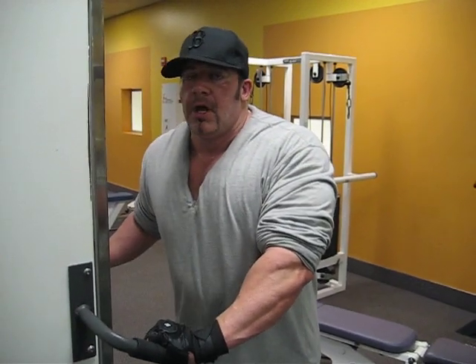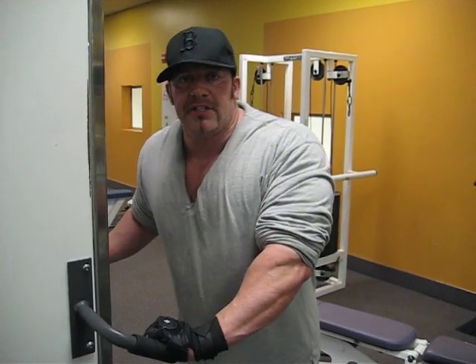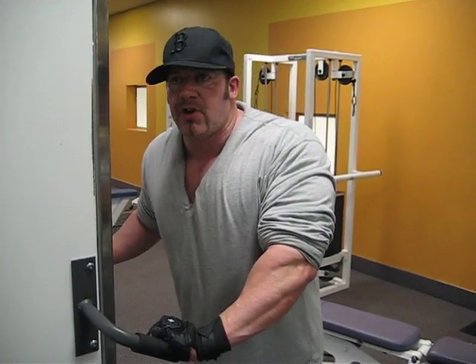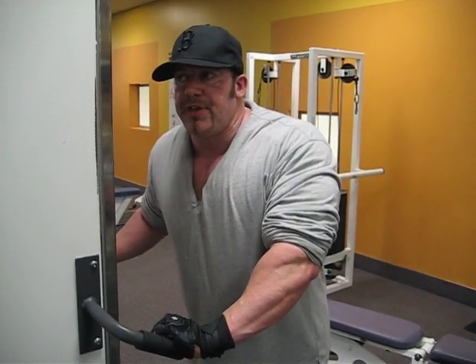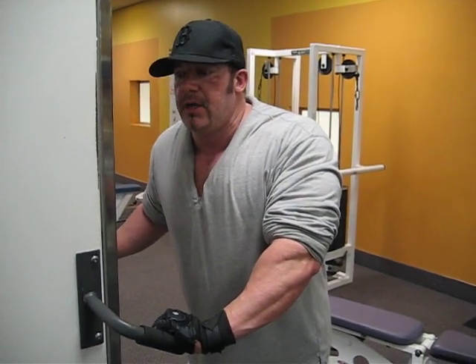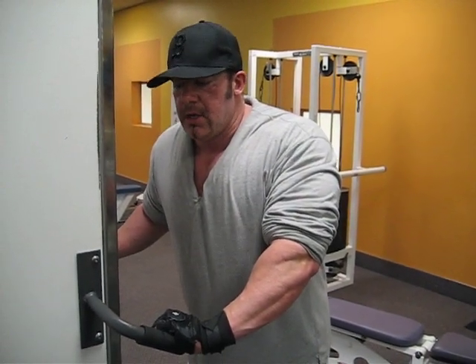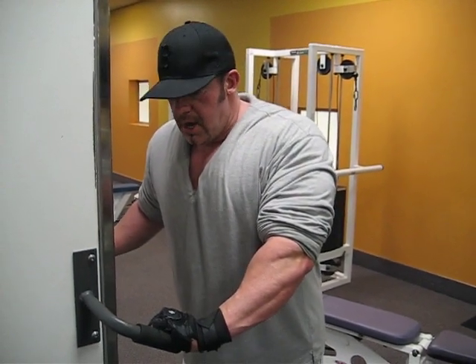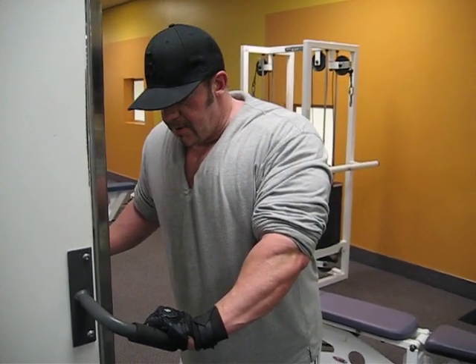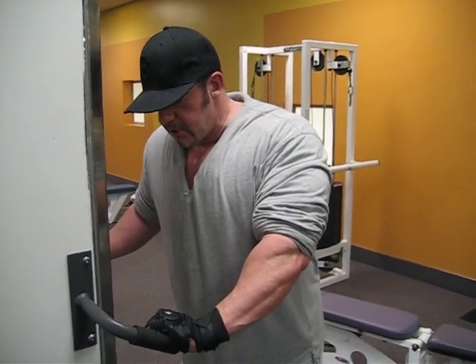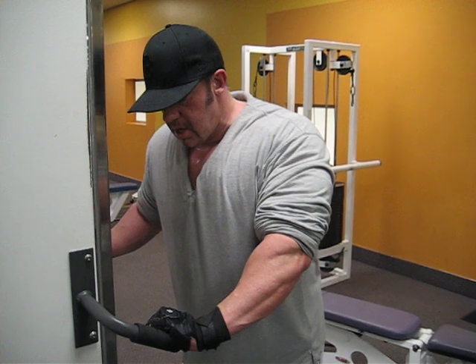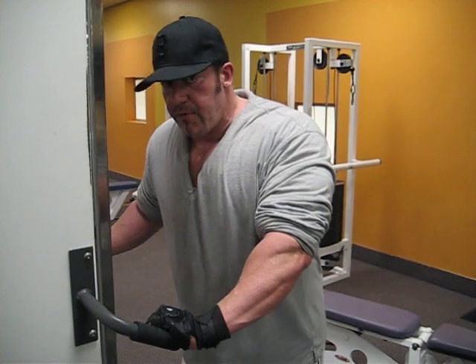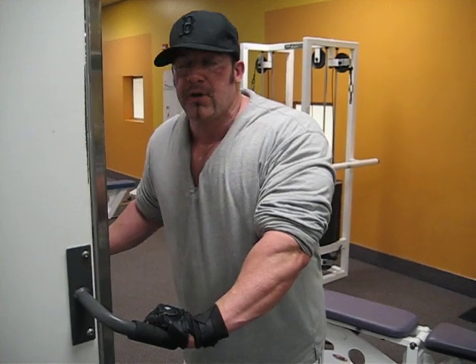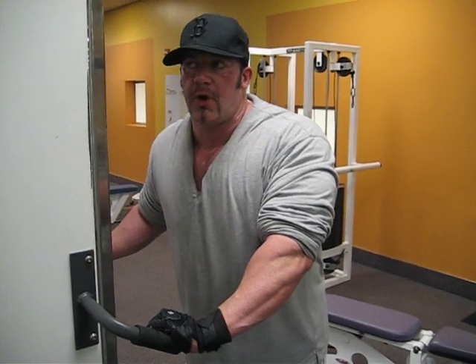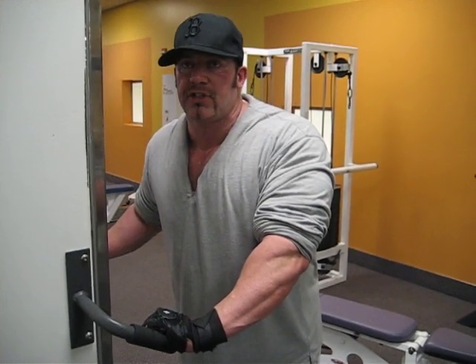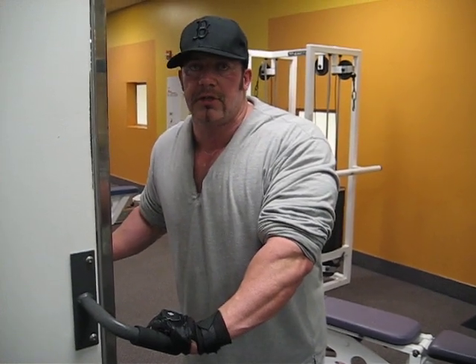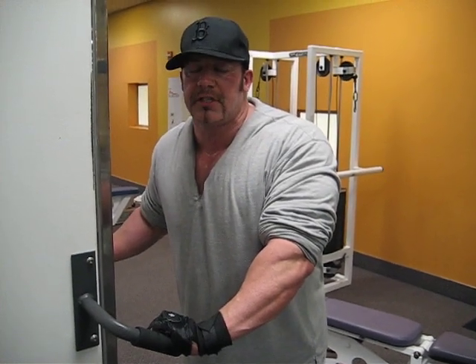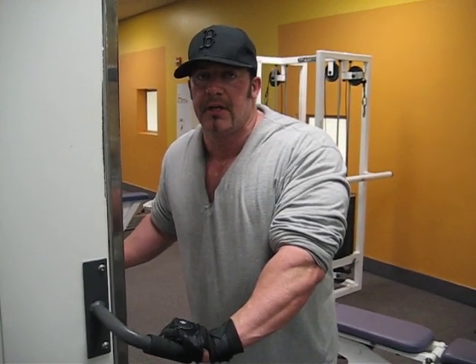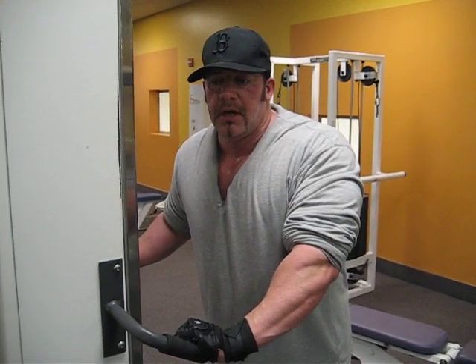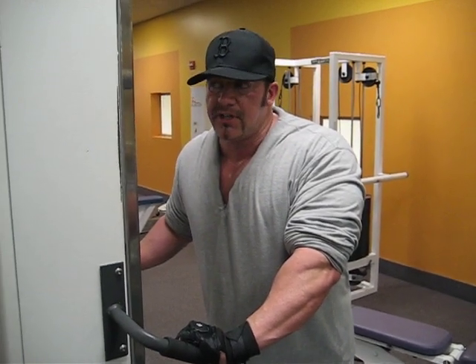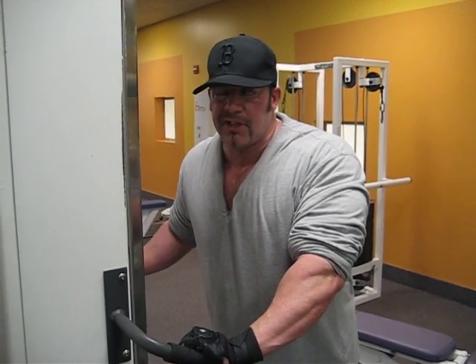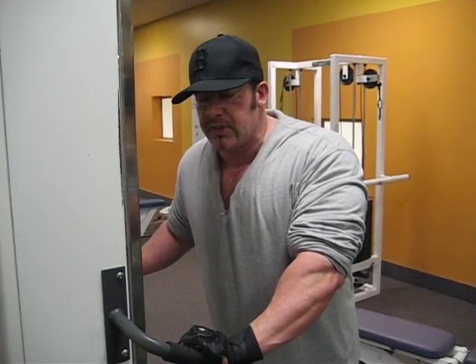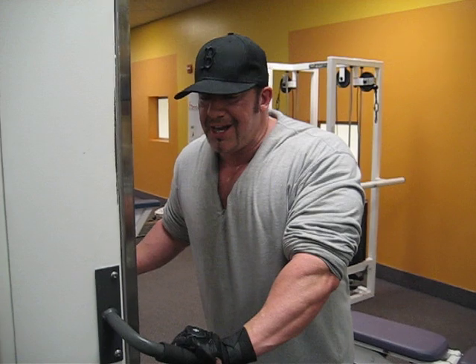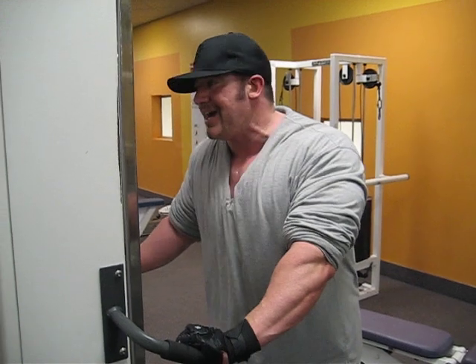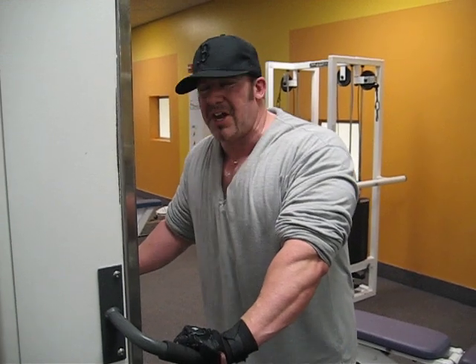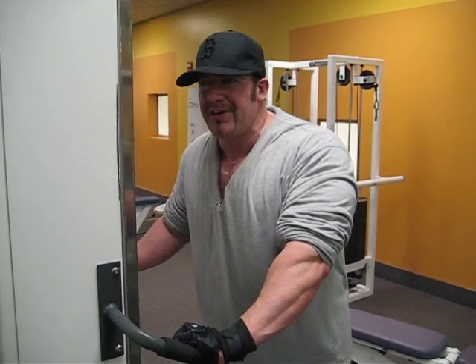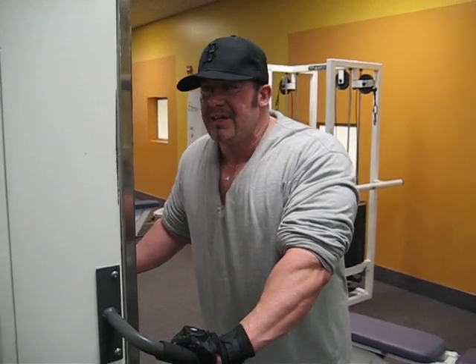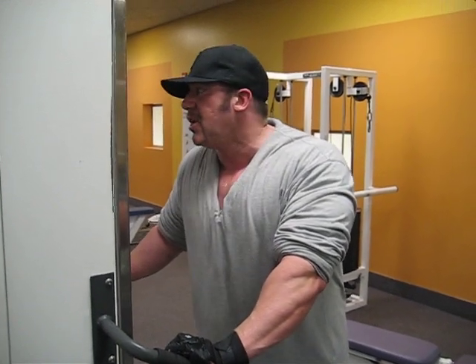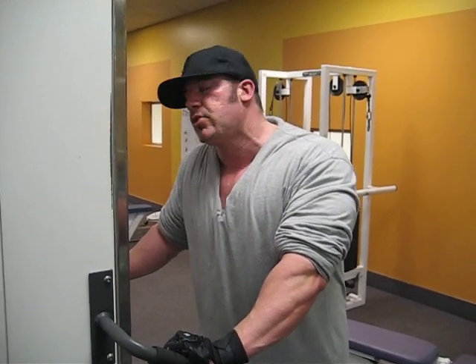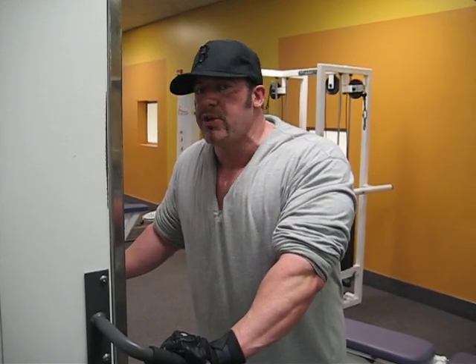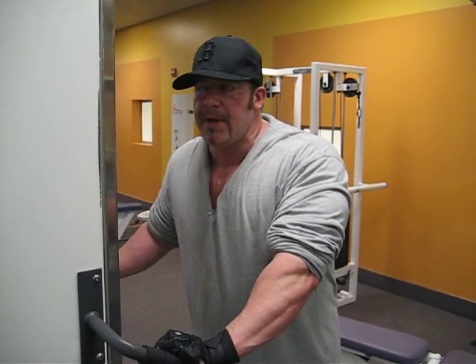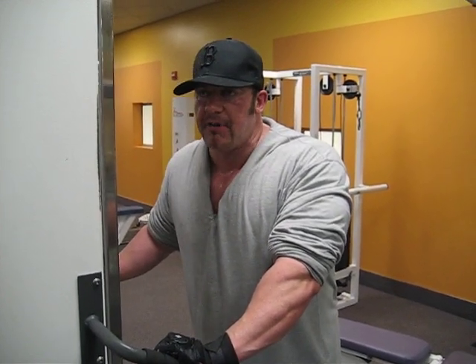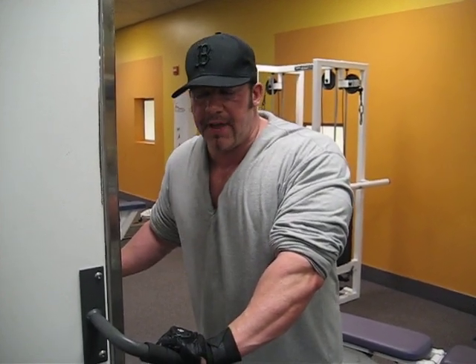A lot of you guys seem to have trouble with the reverse forearm curl, so I'm going to show it to you today so you kind of get the gist of it. I see a lot of guys doing it kind of weird, so I'll show you how I do it and maybe you can grasp it from that.